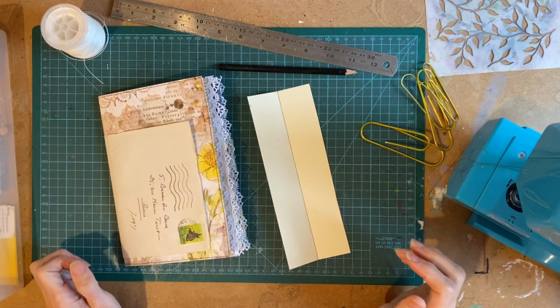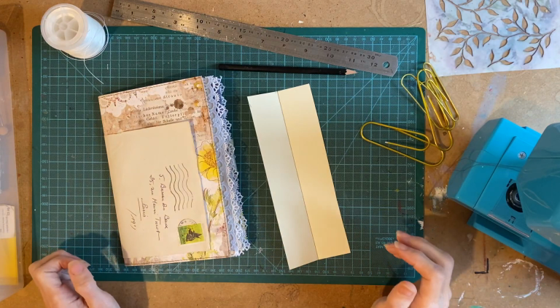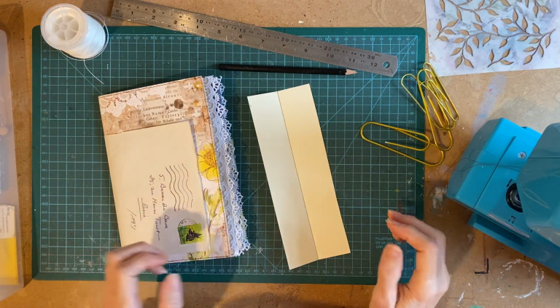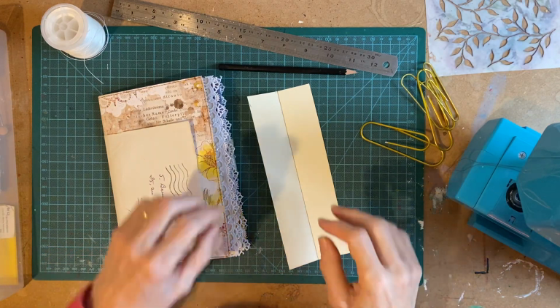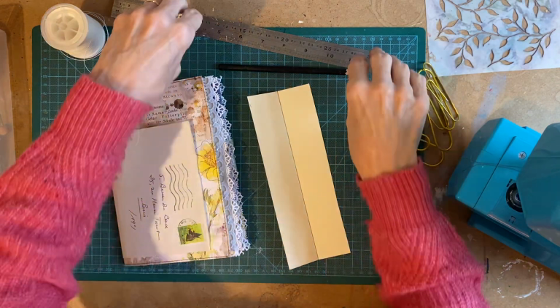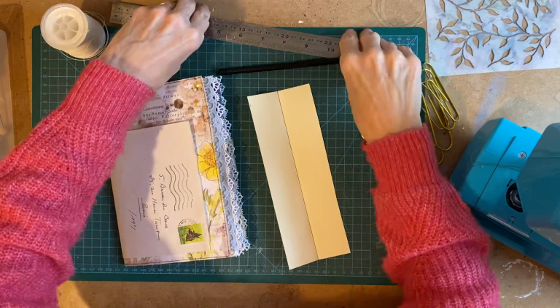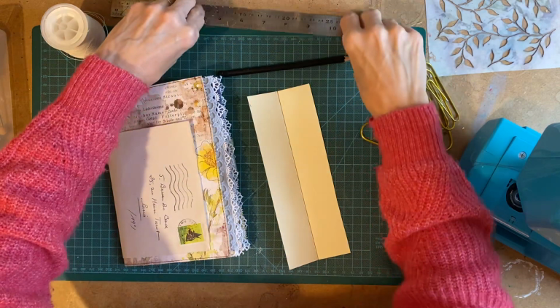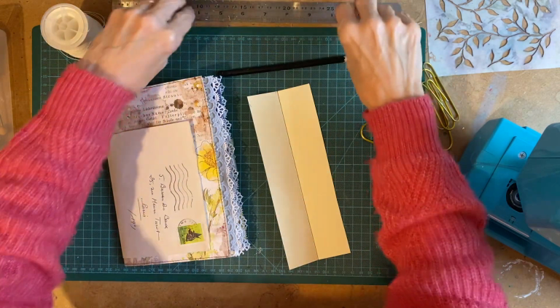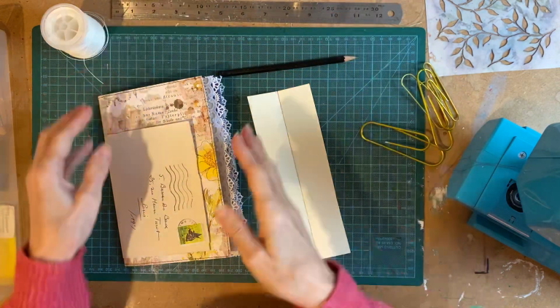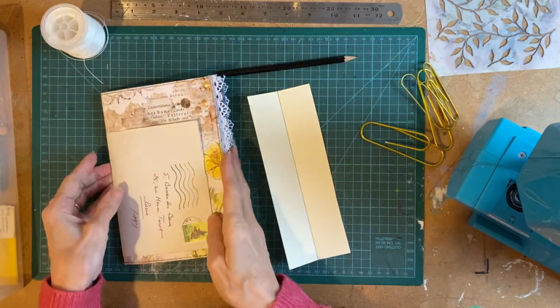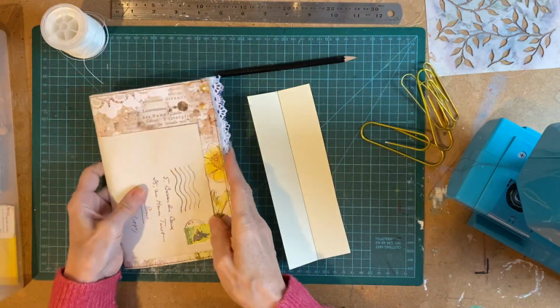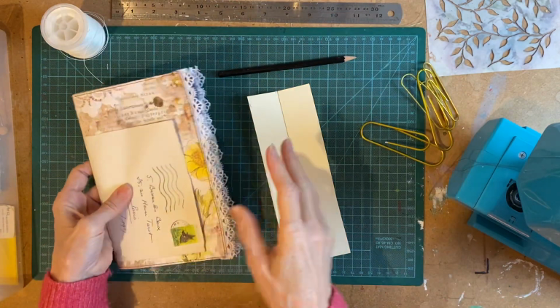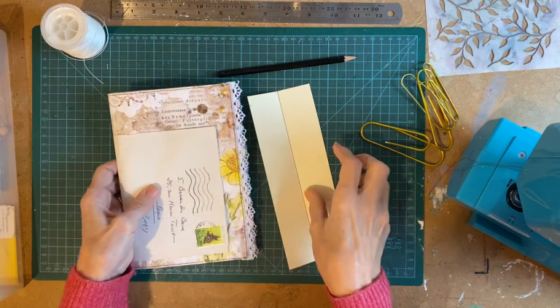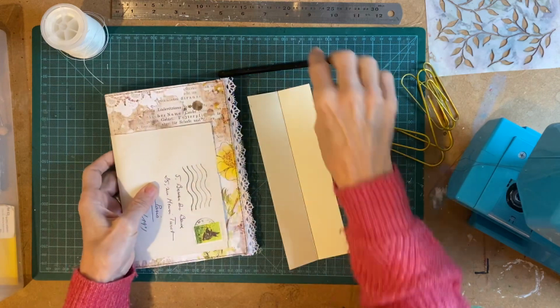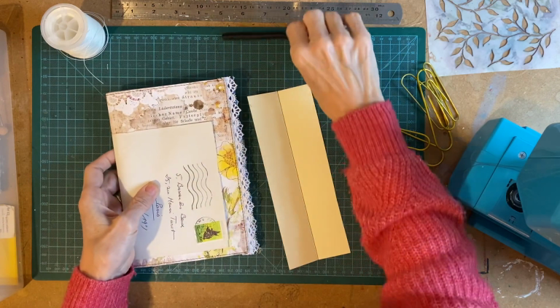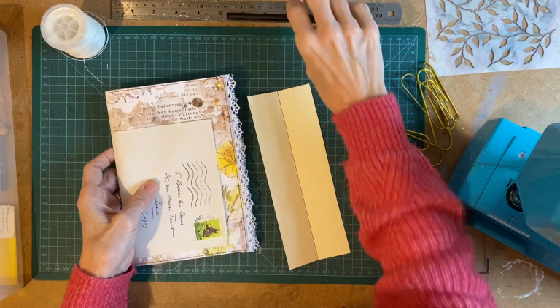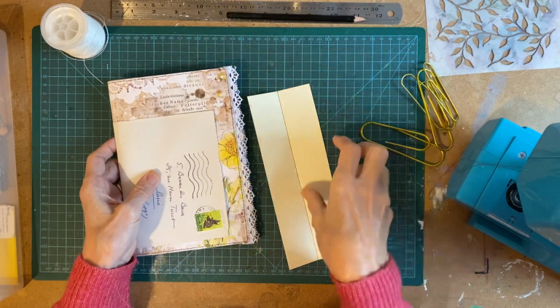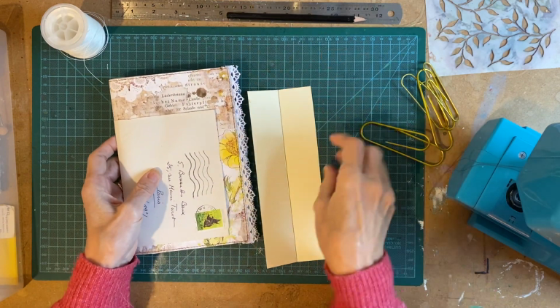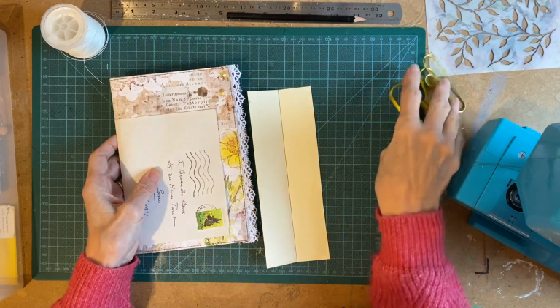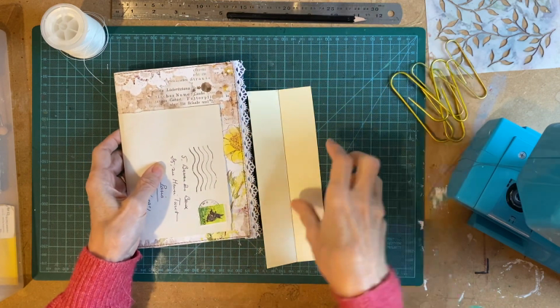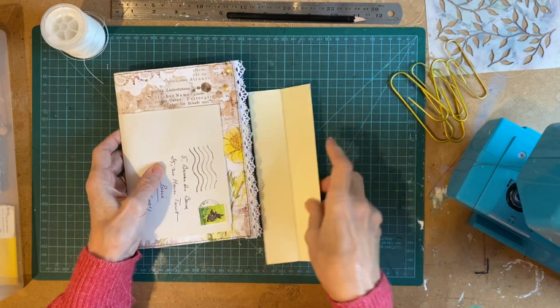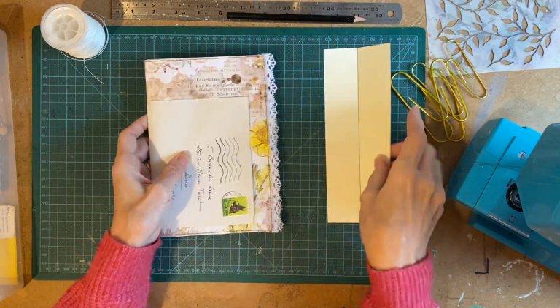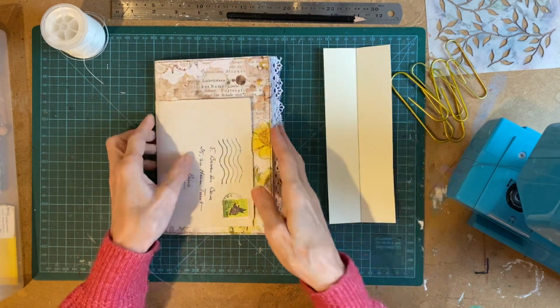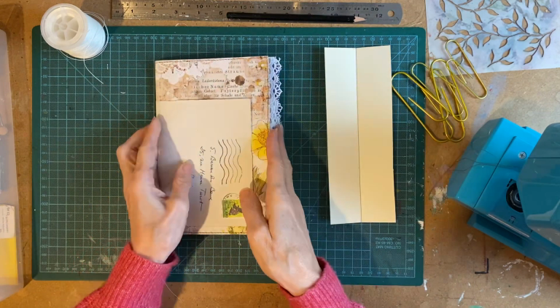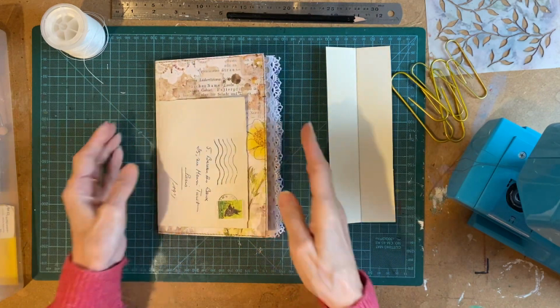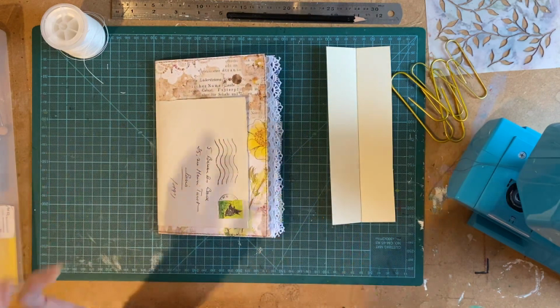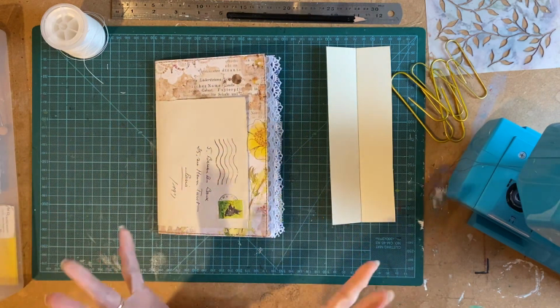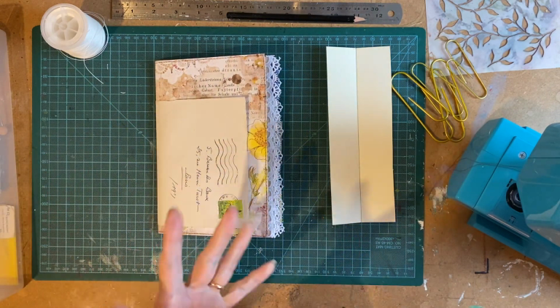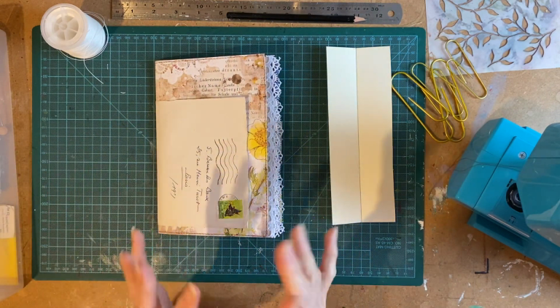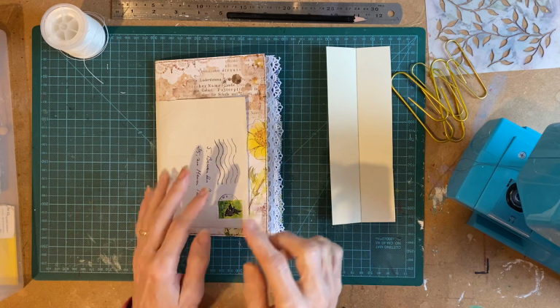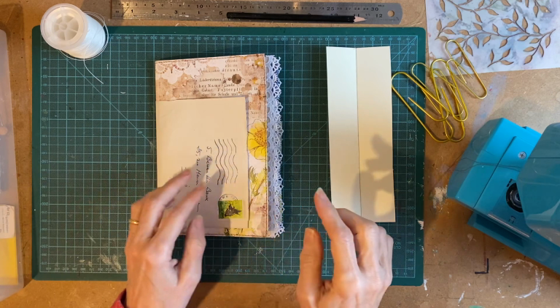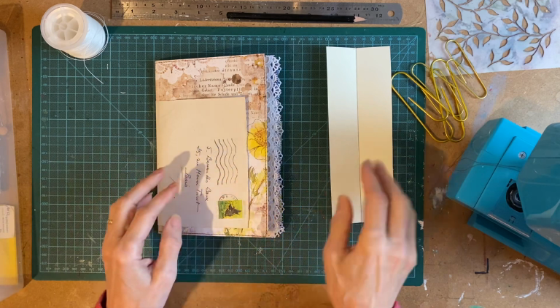We're back today to bind our book. This is the technical bit, I suppose. I'll try and go through it step by step.